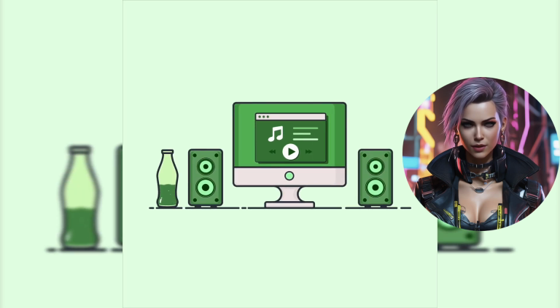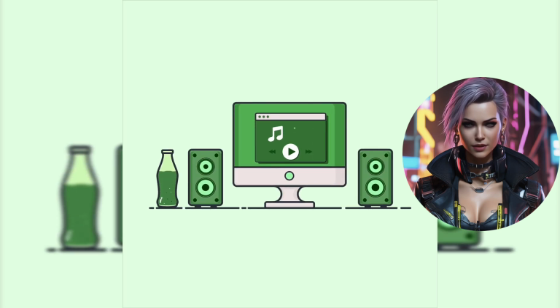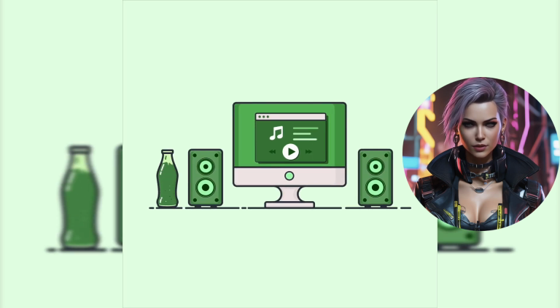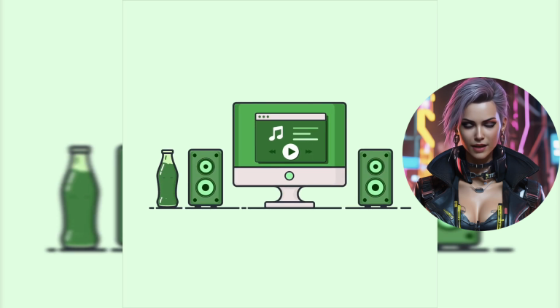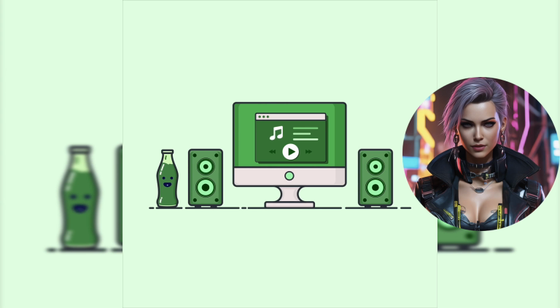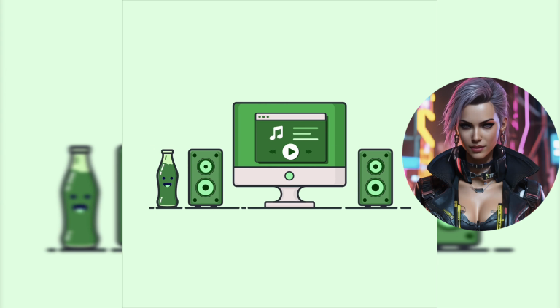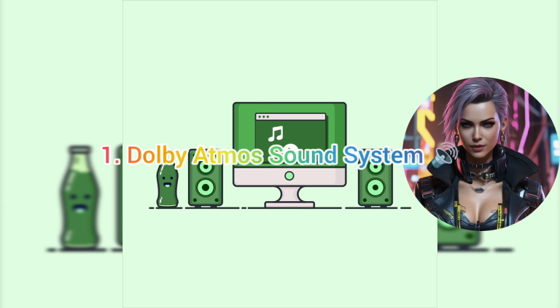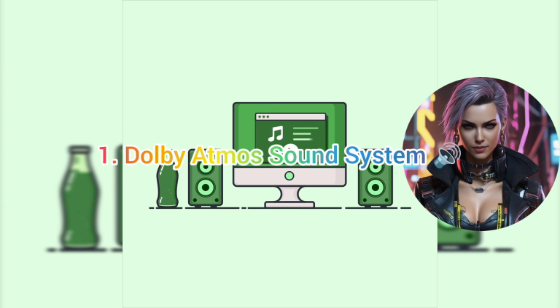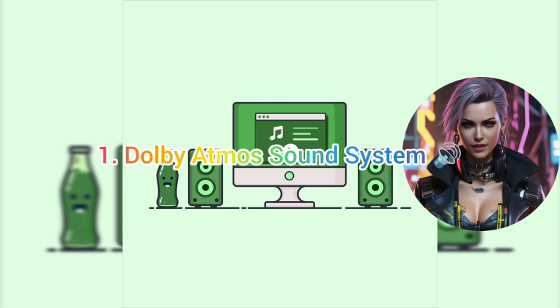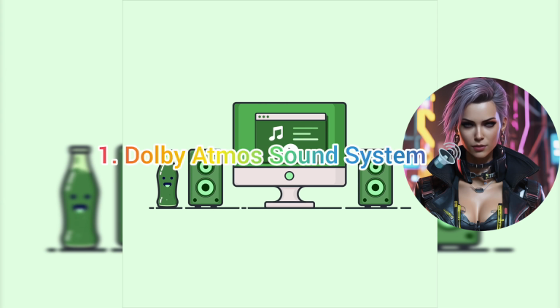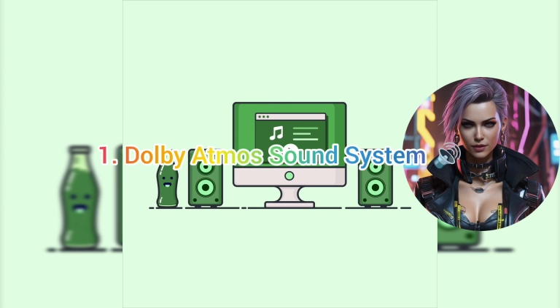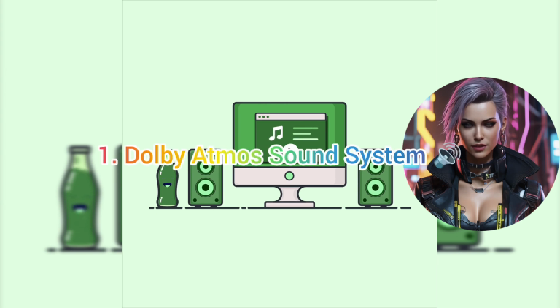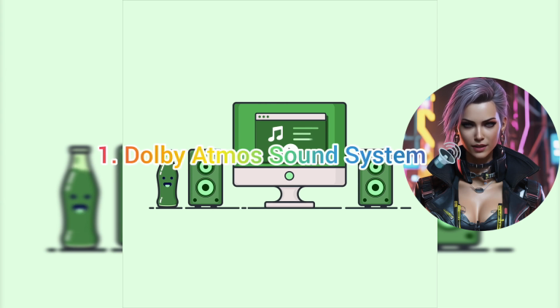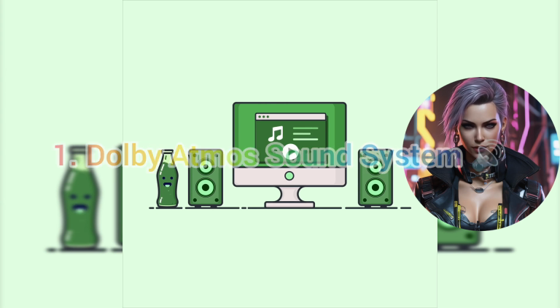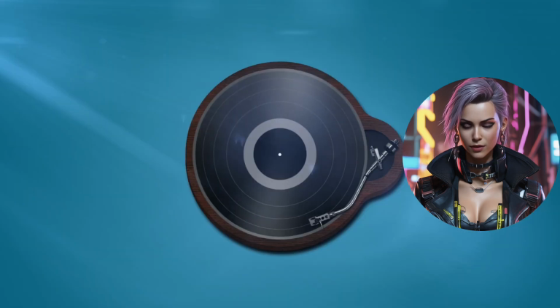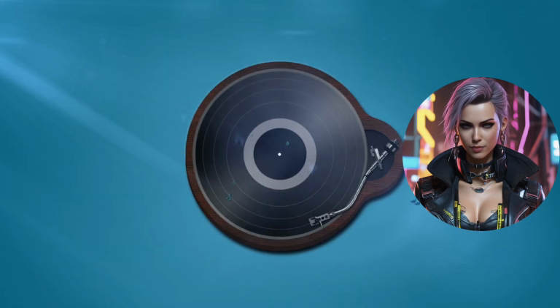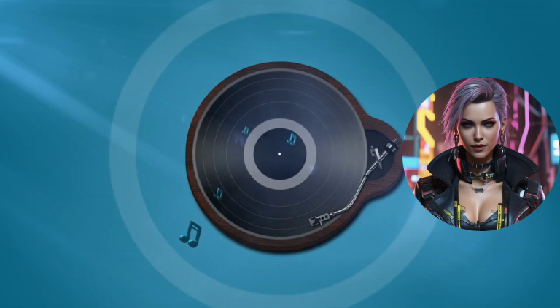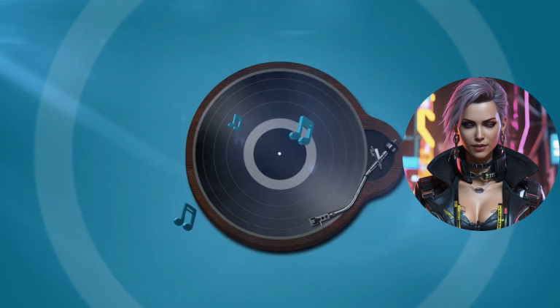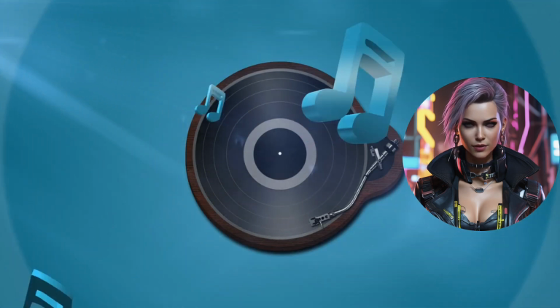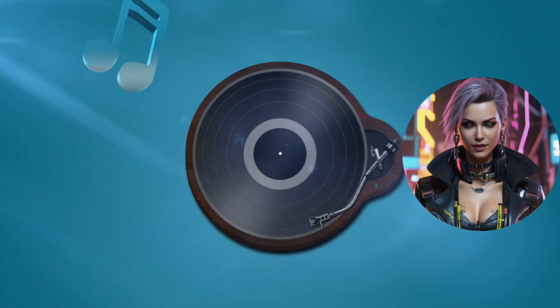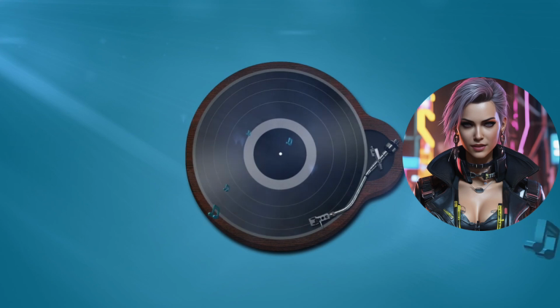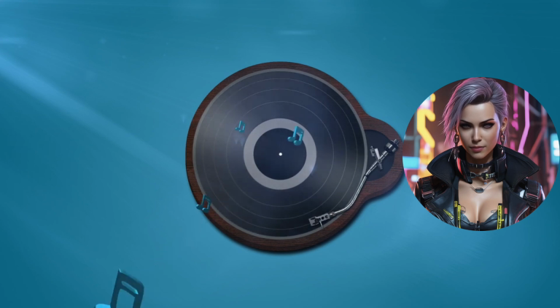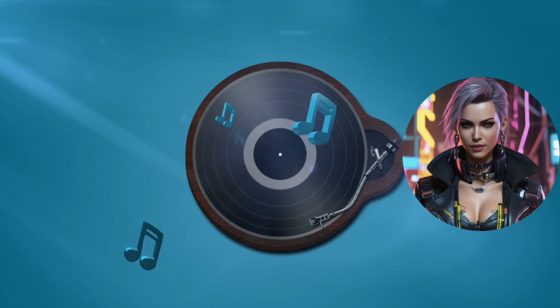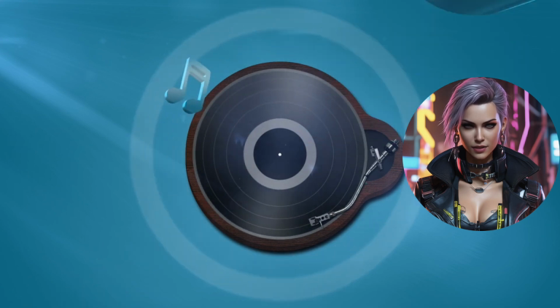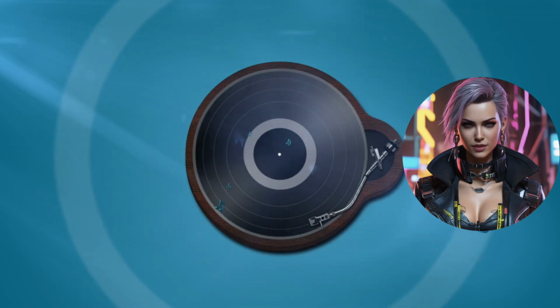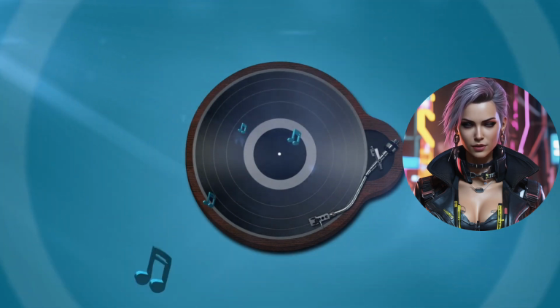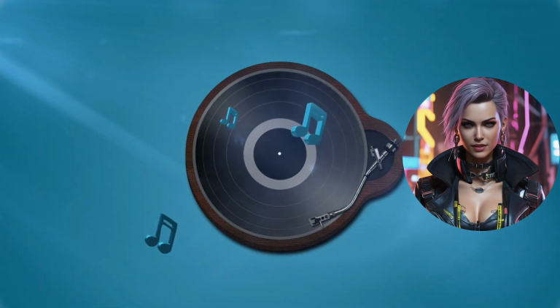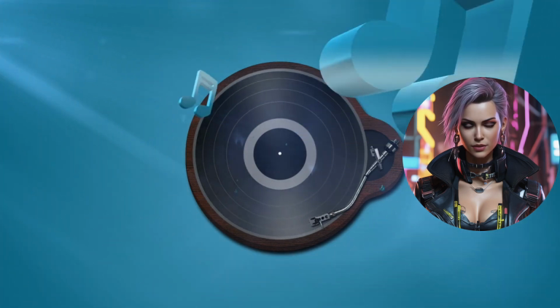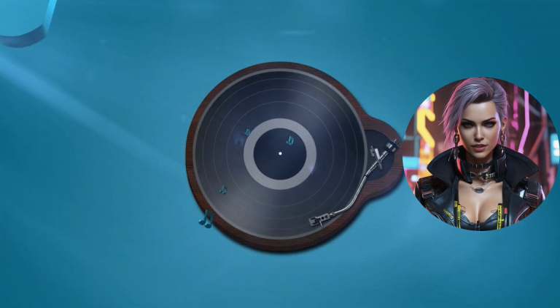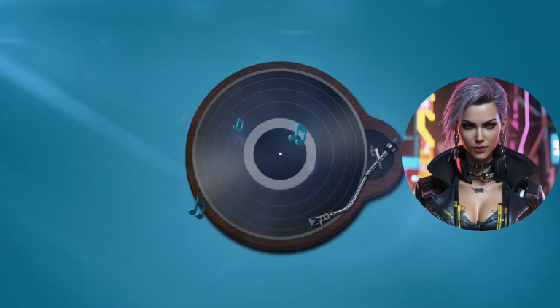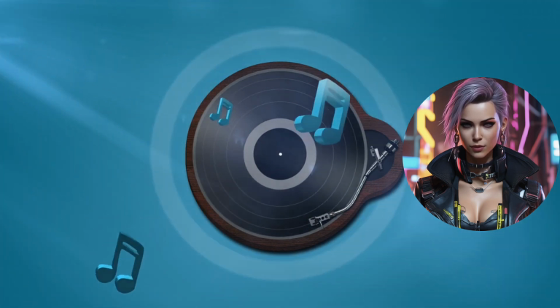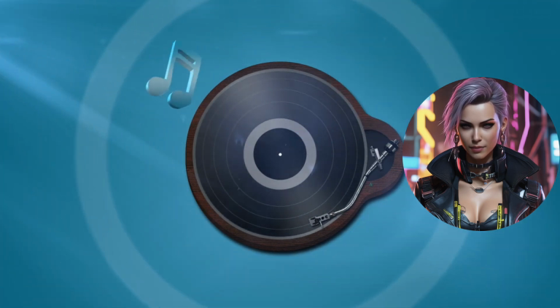1. Dolby Atmos Sound System — Imagine watching a match from the comfort of your home but feeling like you're right there in the stadium. That's what Star Sports aims to achieve with Dolby Atmos.